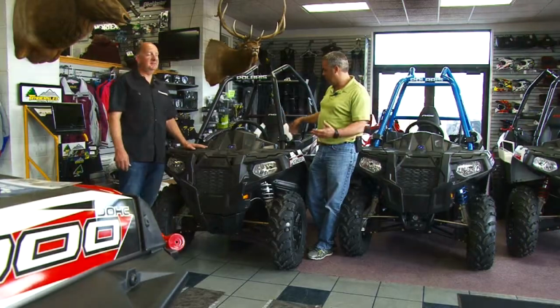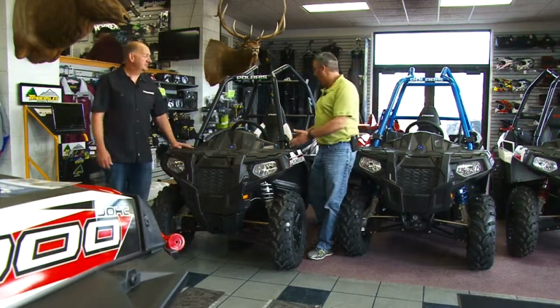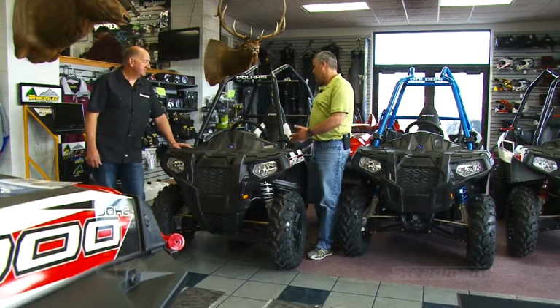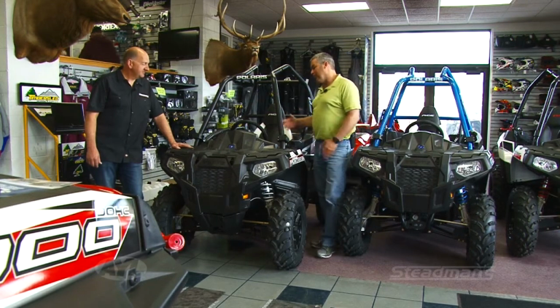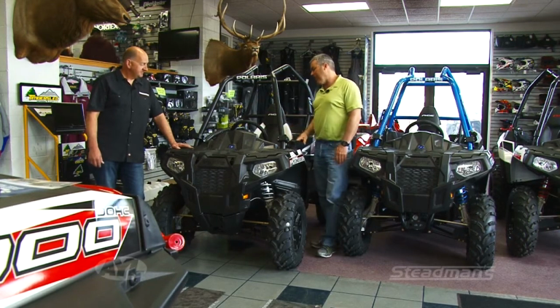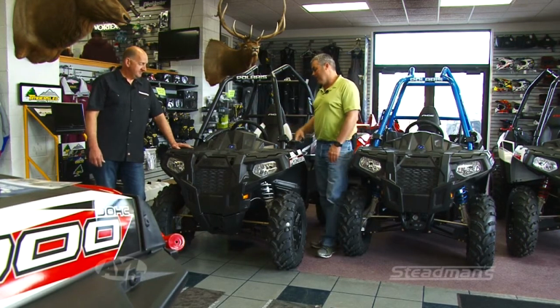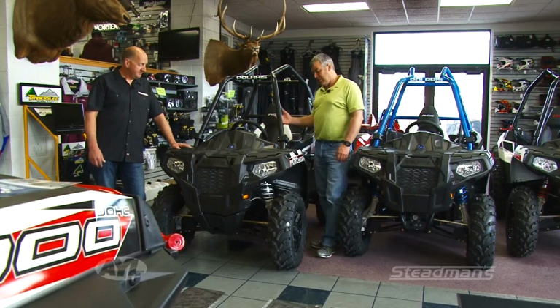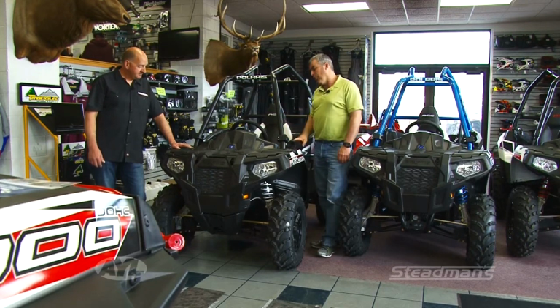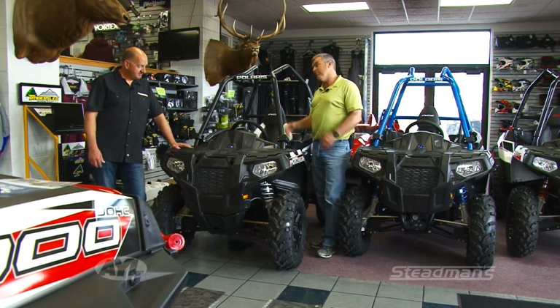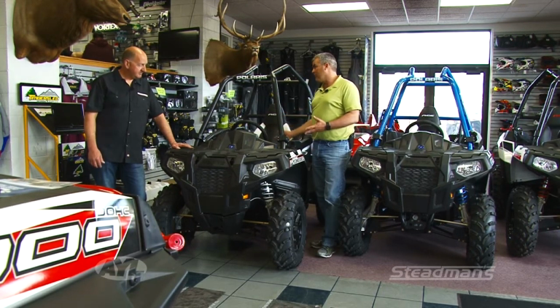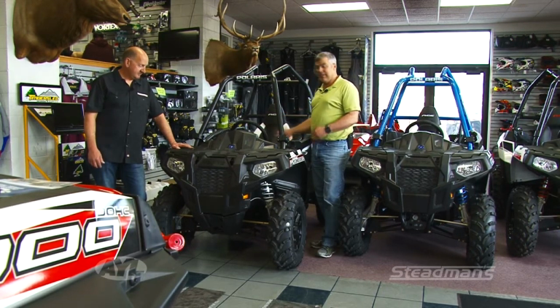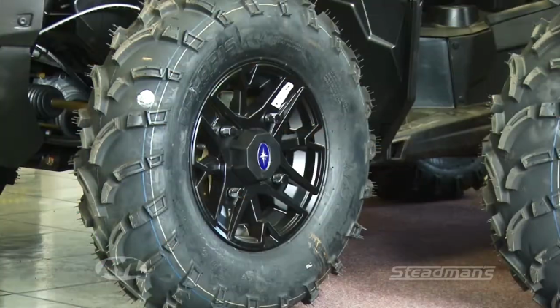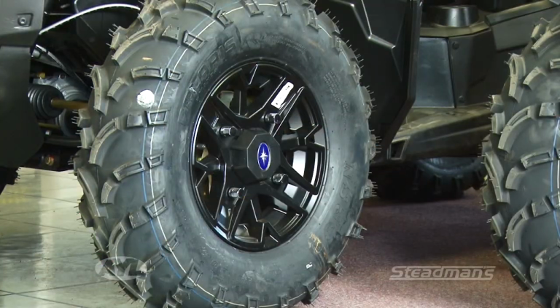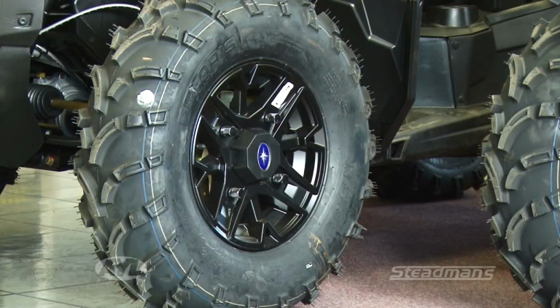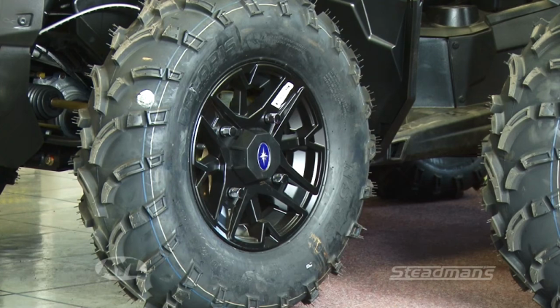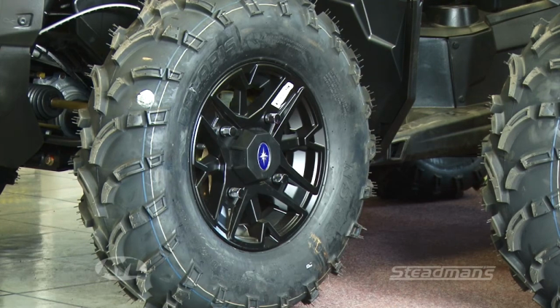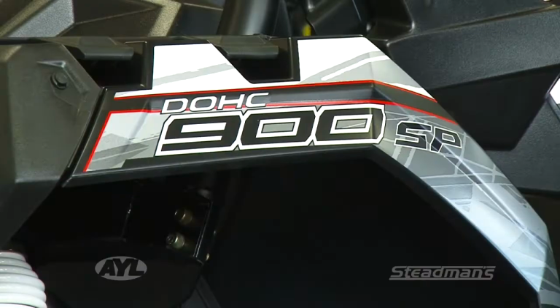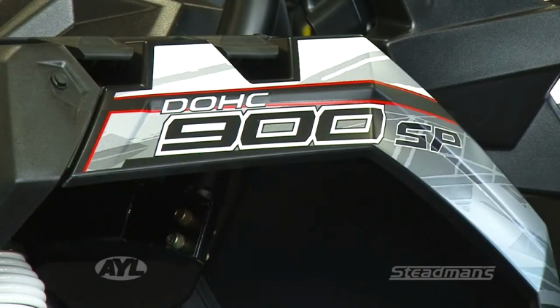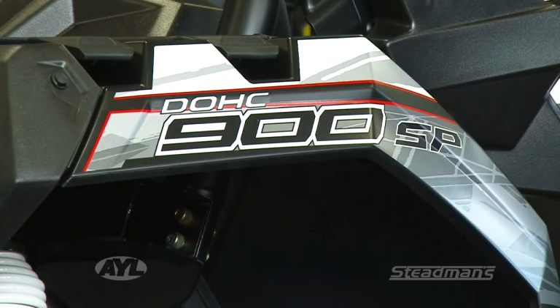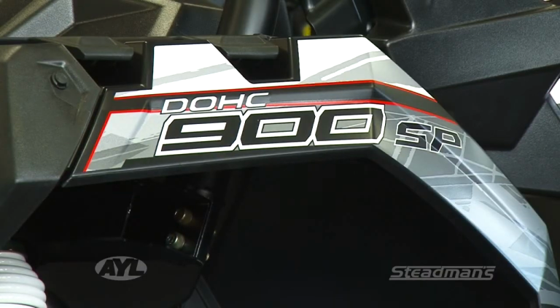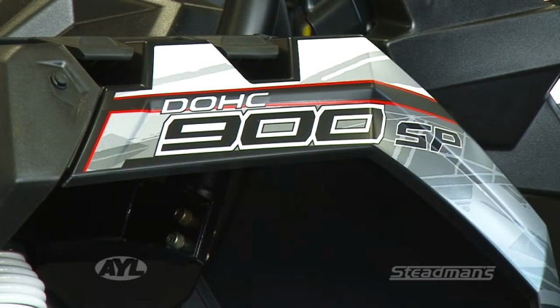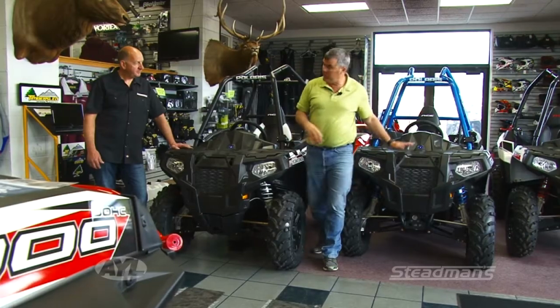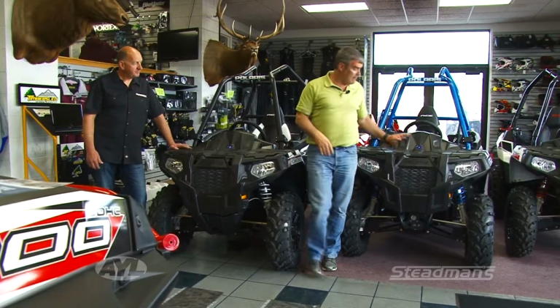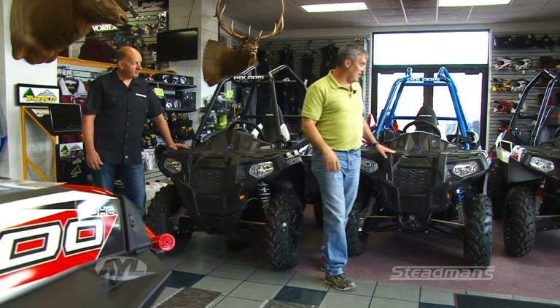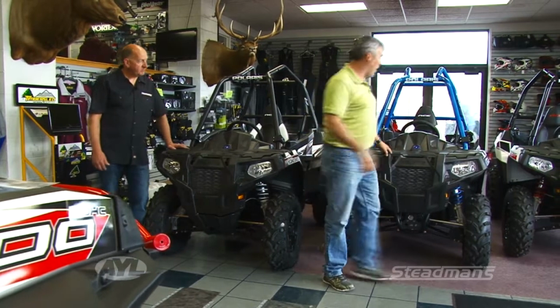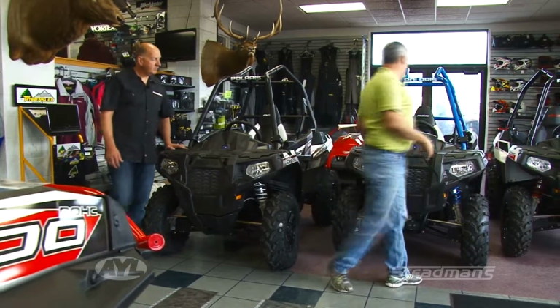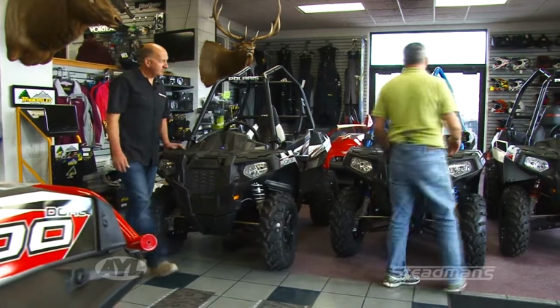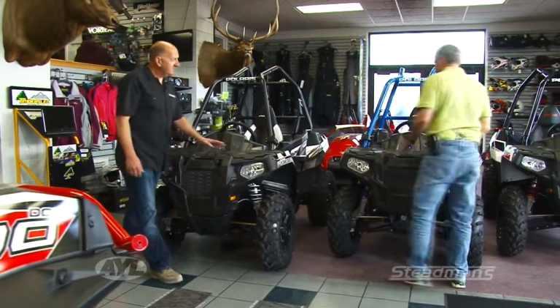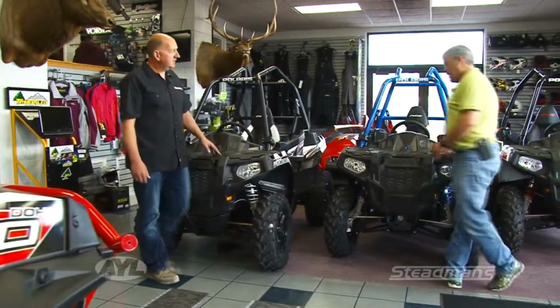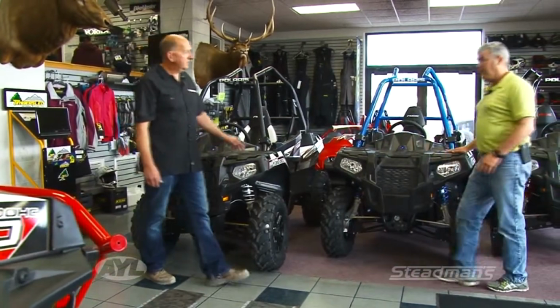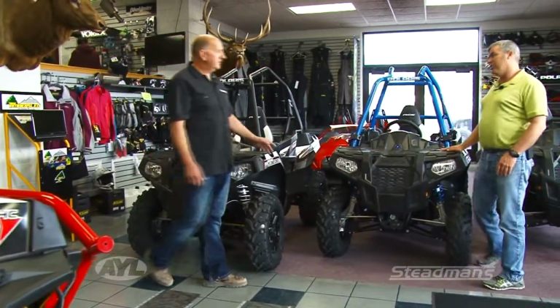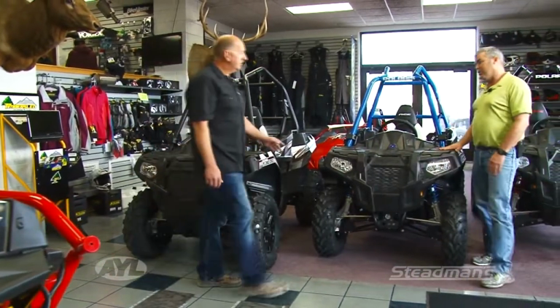So with the 900 you've got lots of power, it comes with doors, power steering, and aluminum wheels. It's pretty set up to go out and have a great time. And then you also have the 570 model, which comes in a couple of versions.